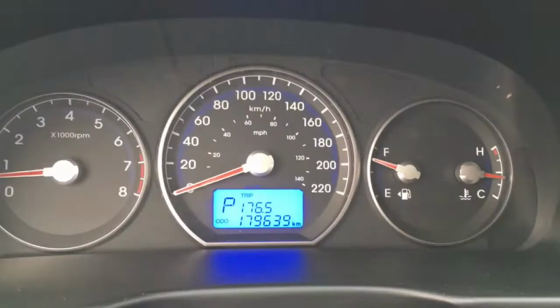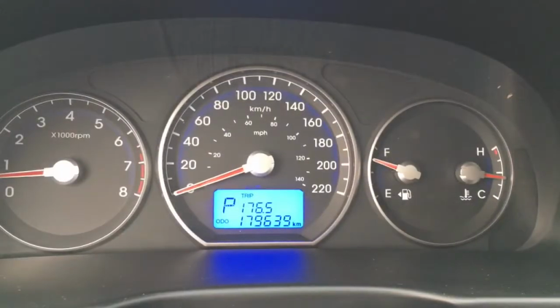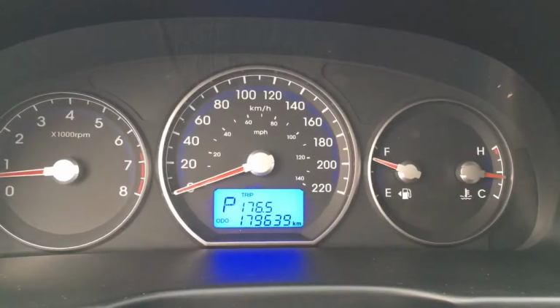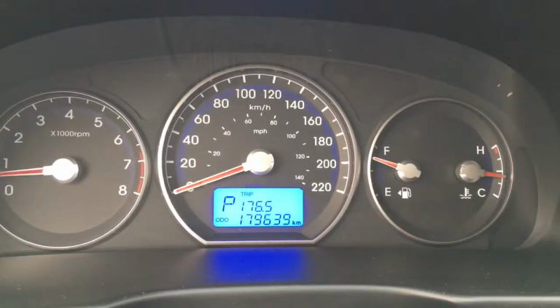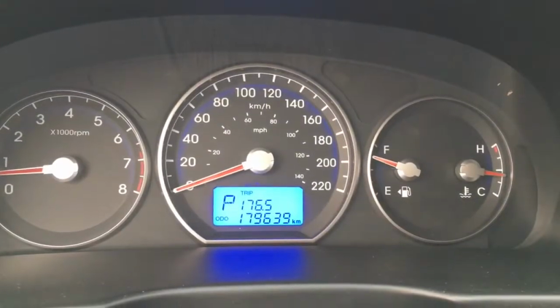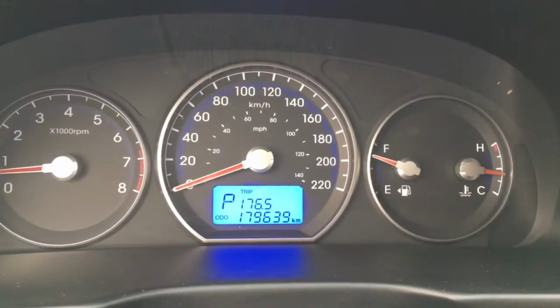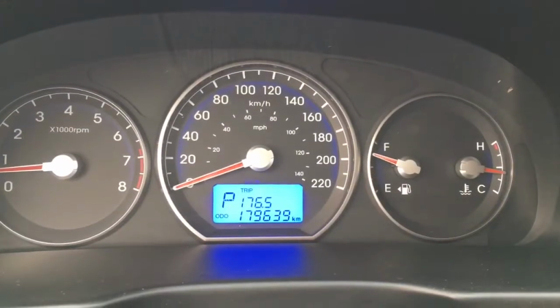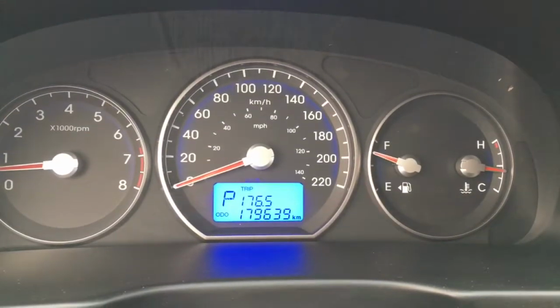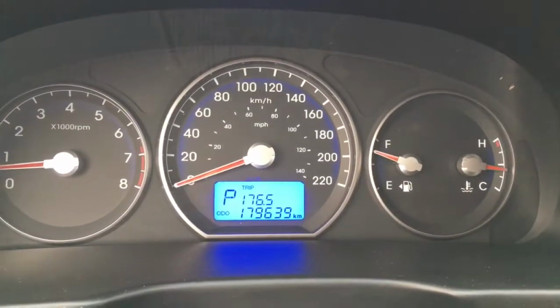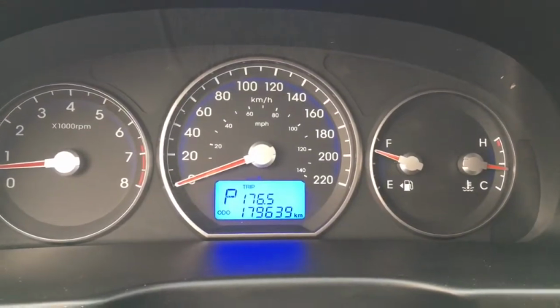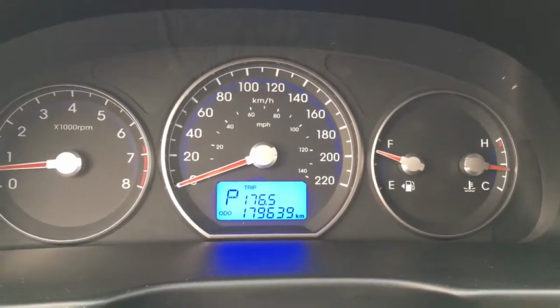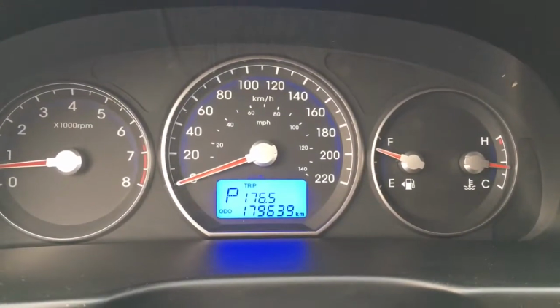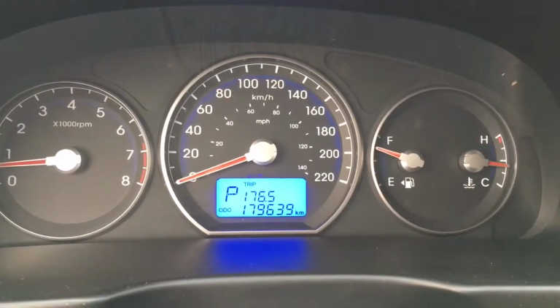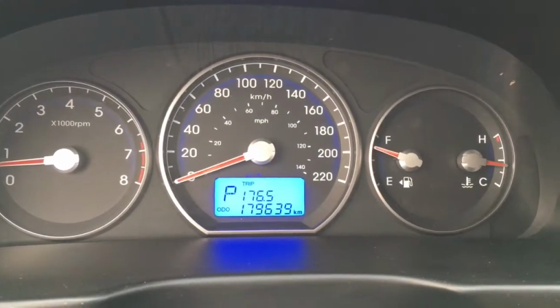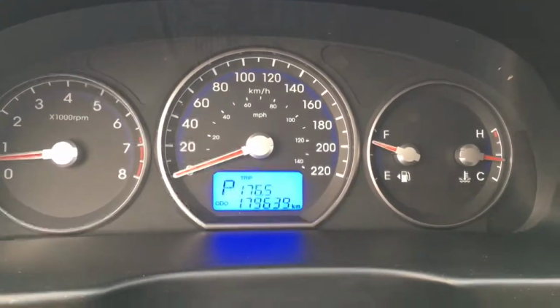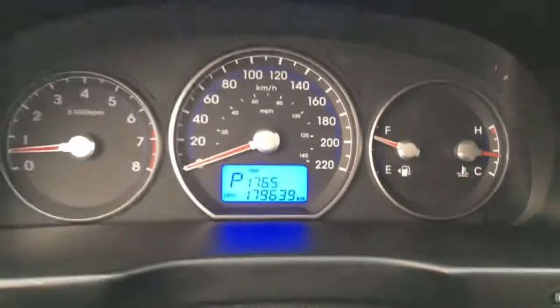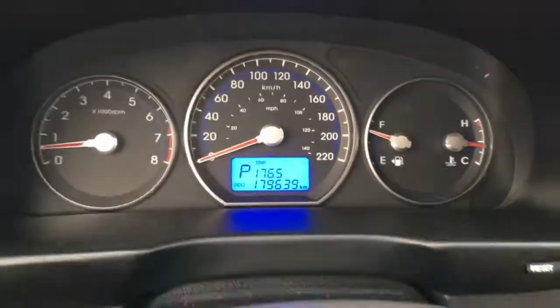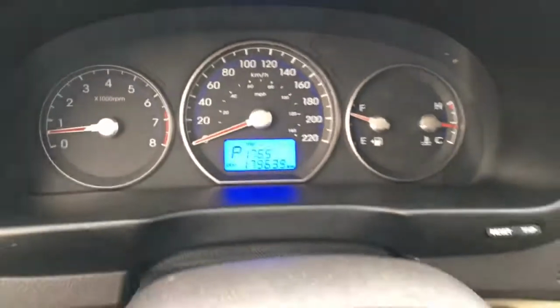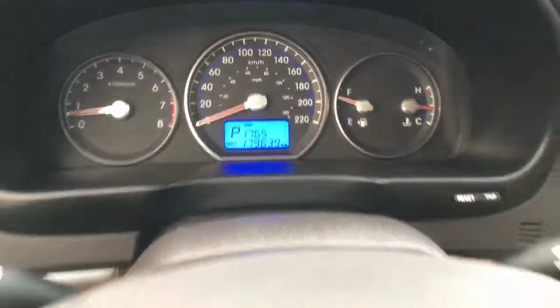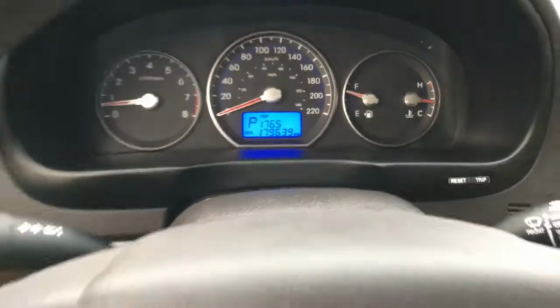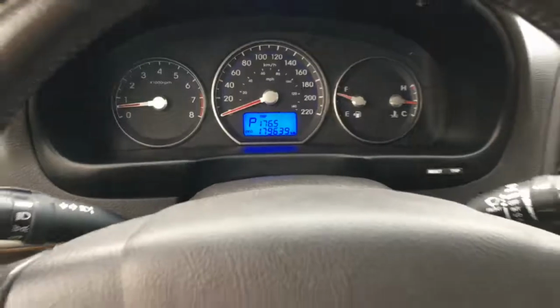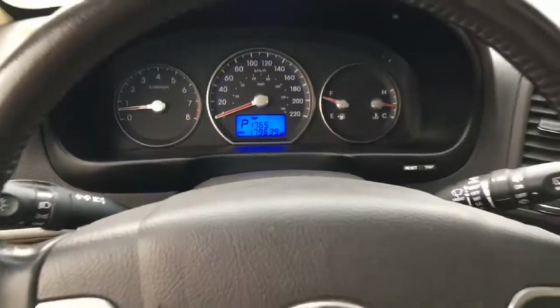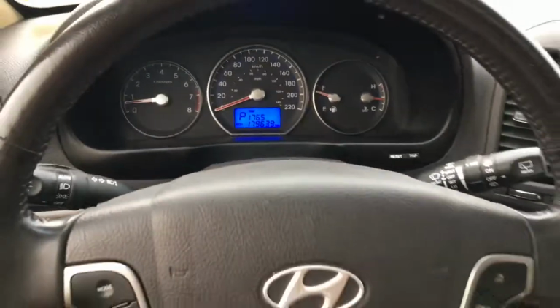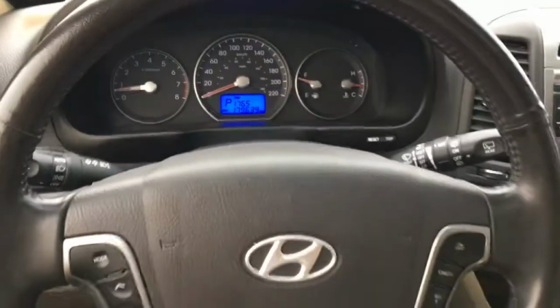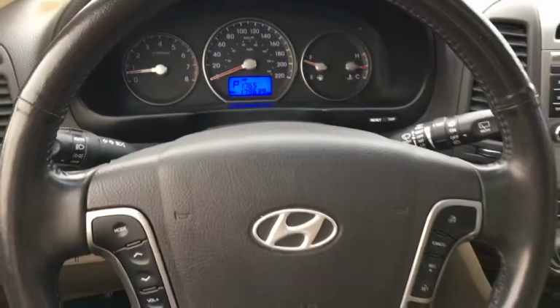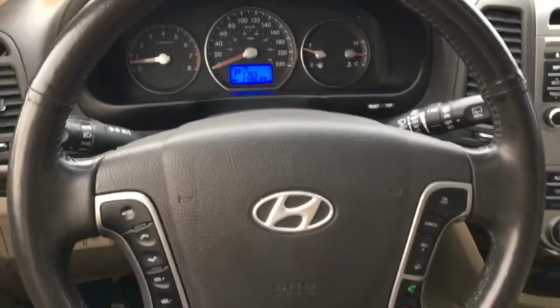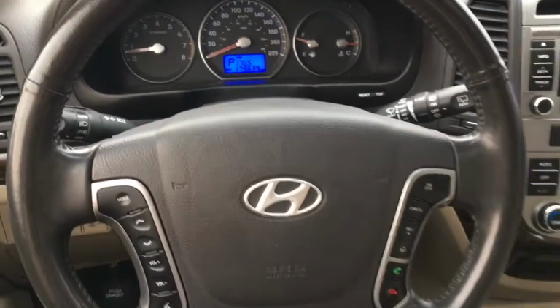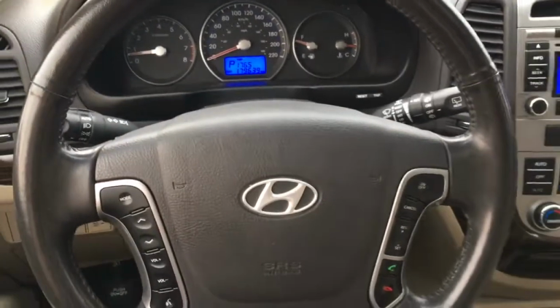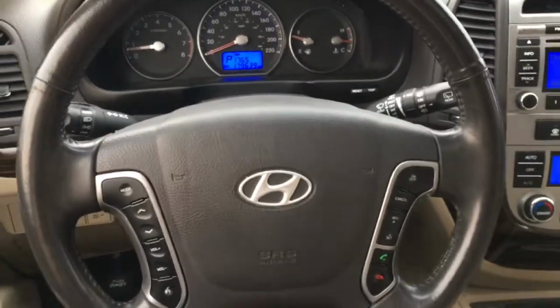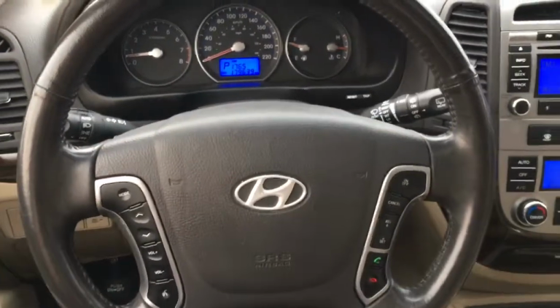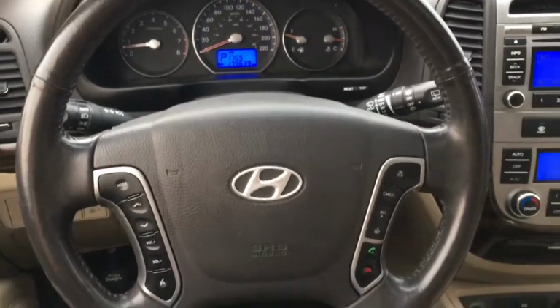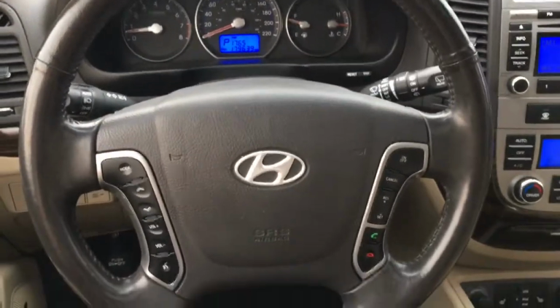This vehicle is sitting at 179,639 kilometers. Here's a look at your leather wrapped steering wheel.